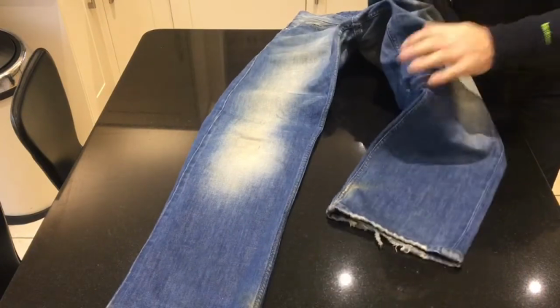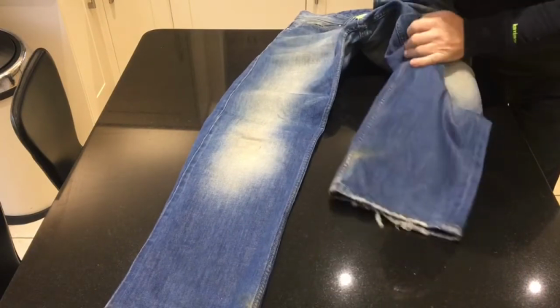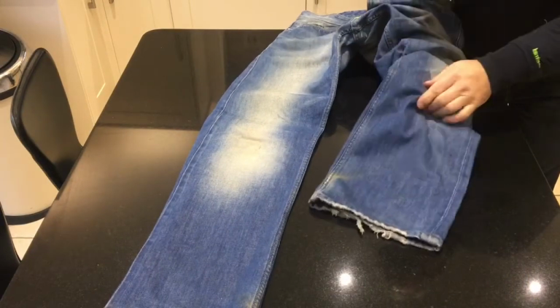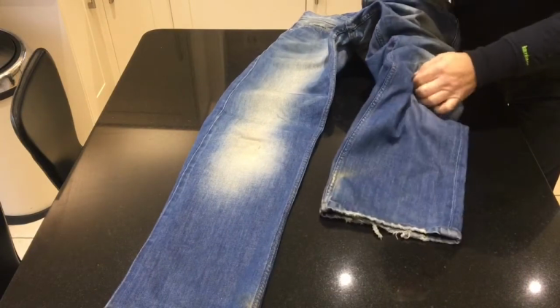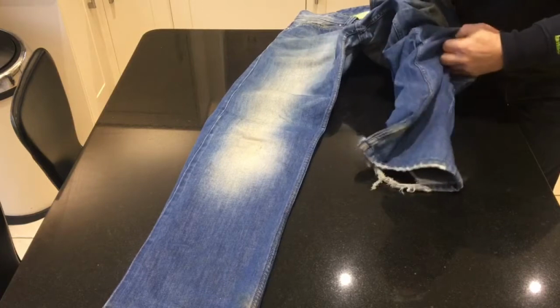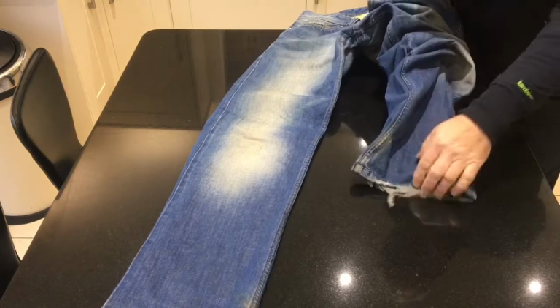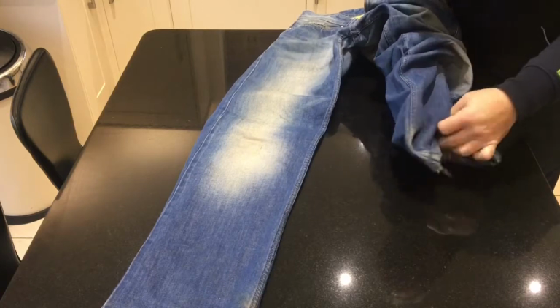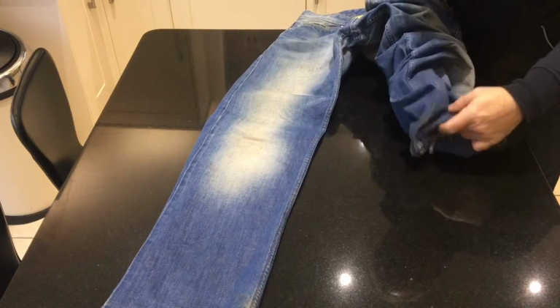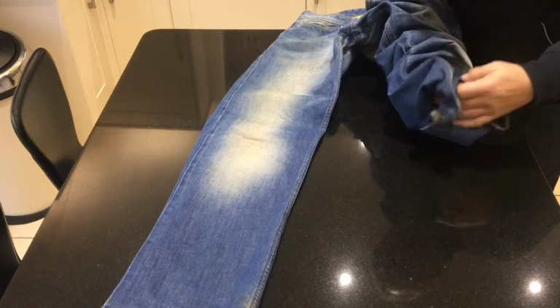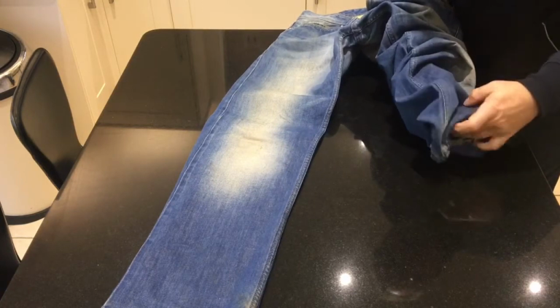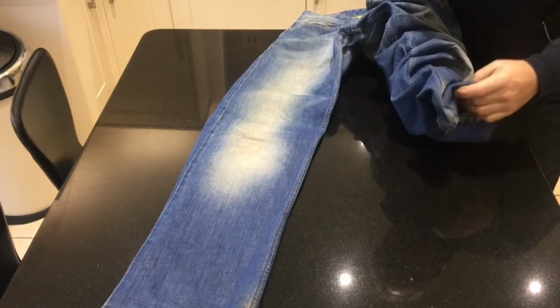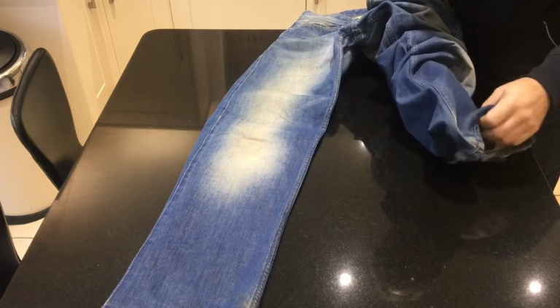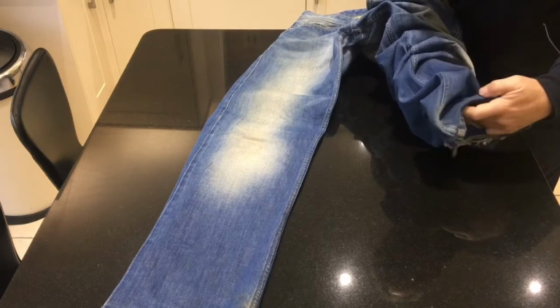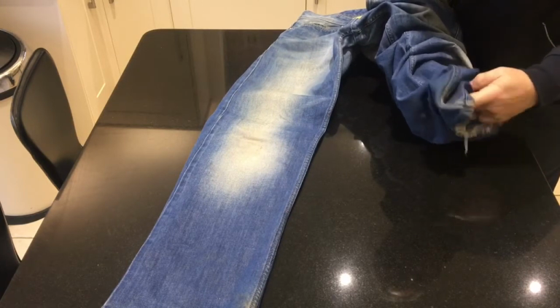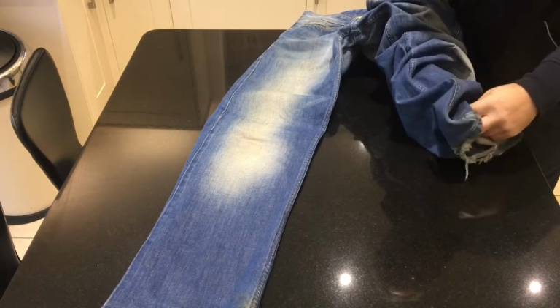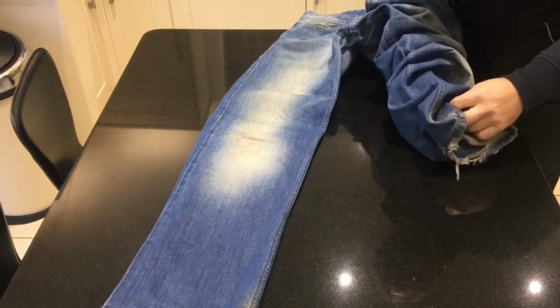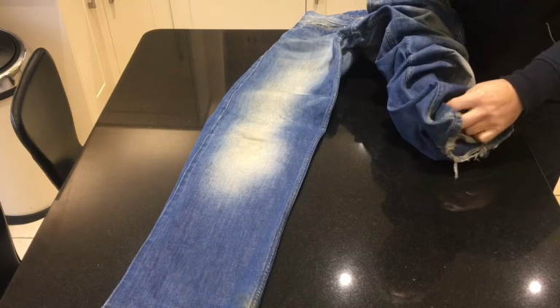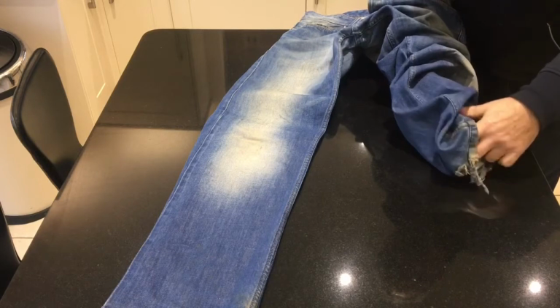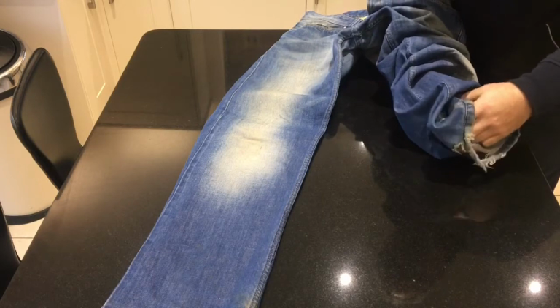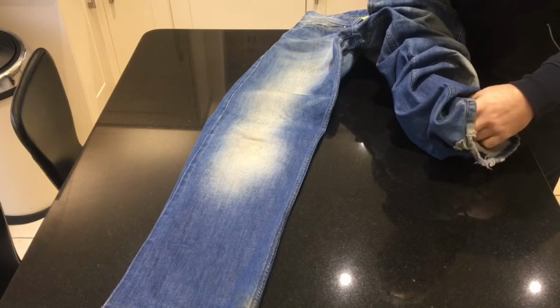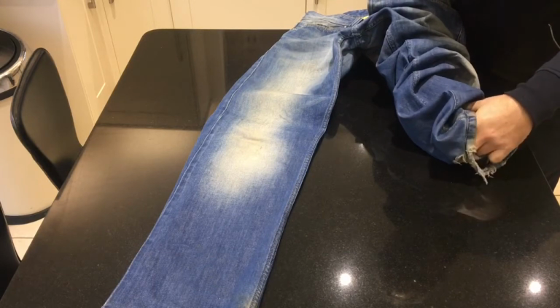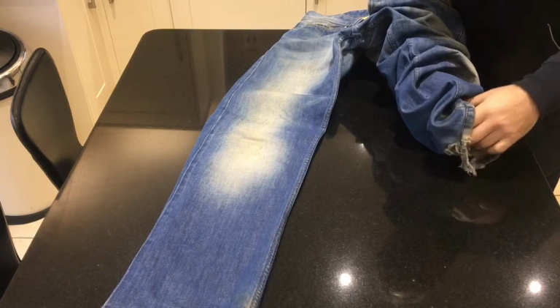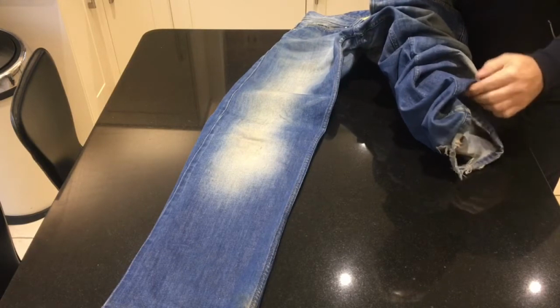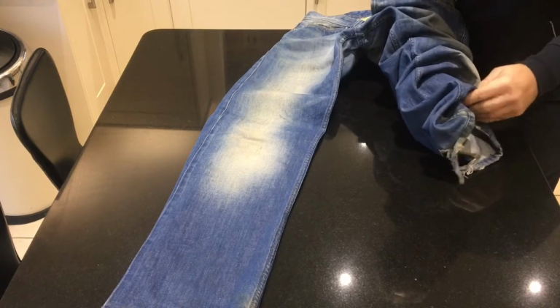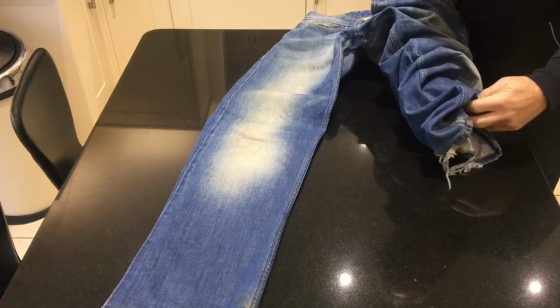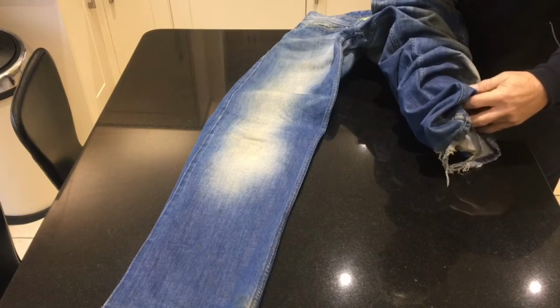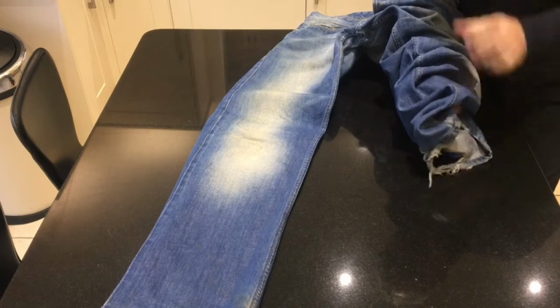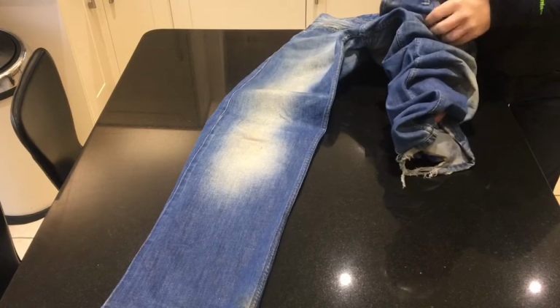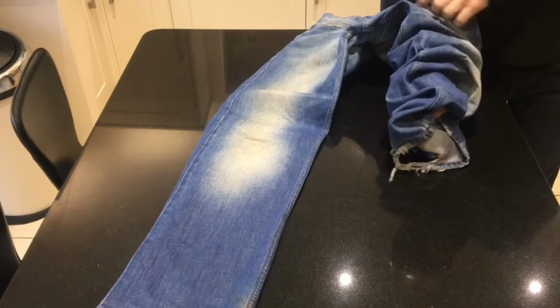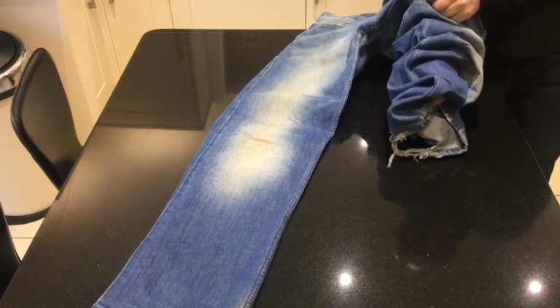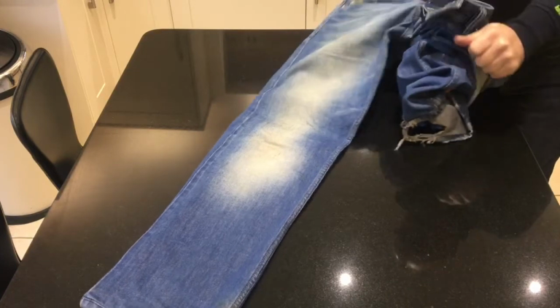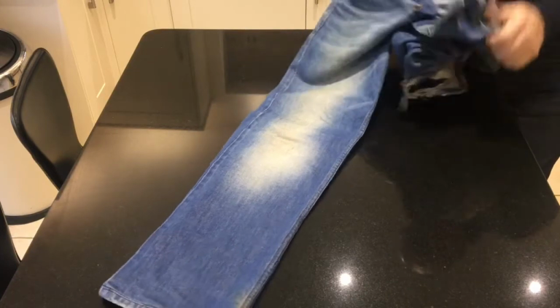I'll just turn this inside out. So the areas that are really going to get the hit if you fall are your knees, and your hips, and your buttocks.